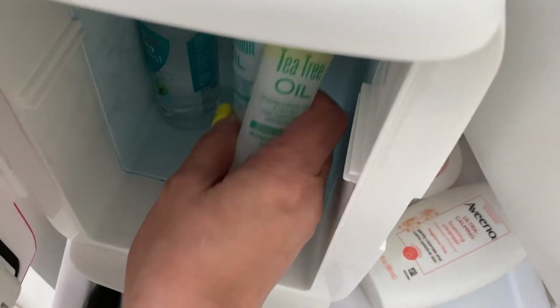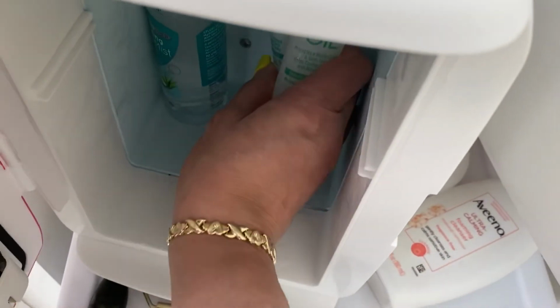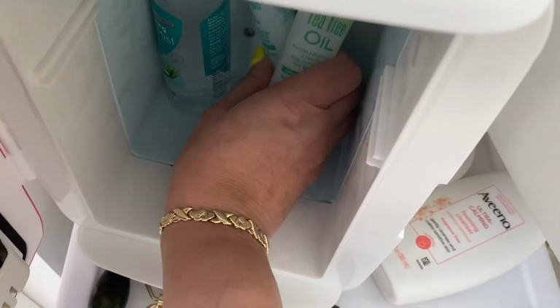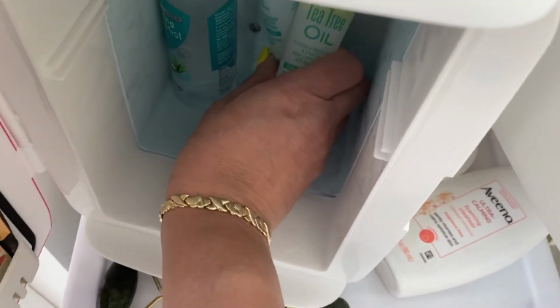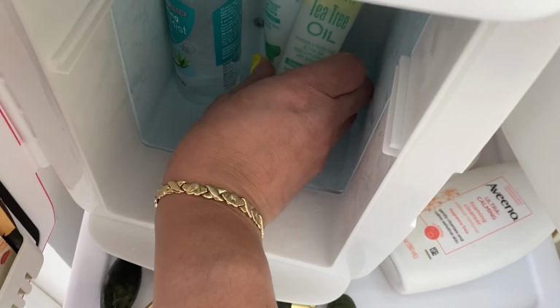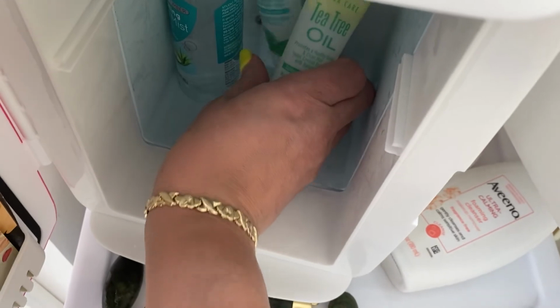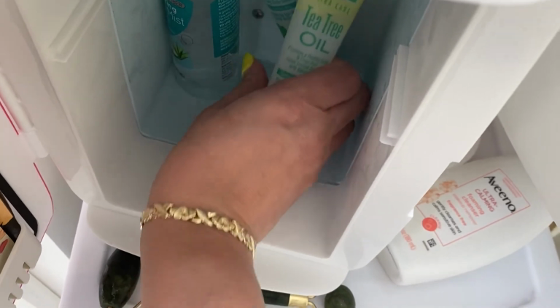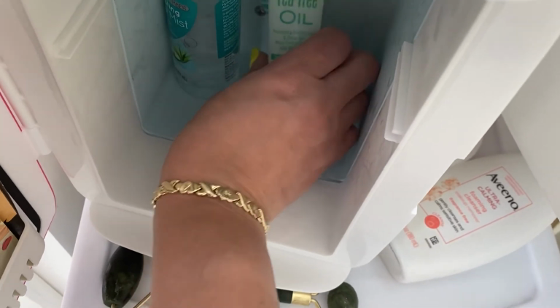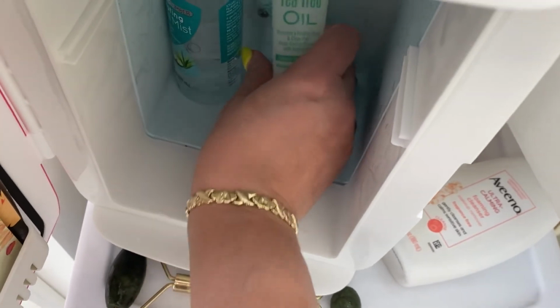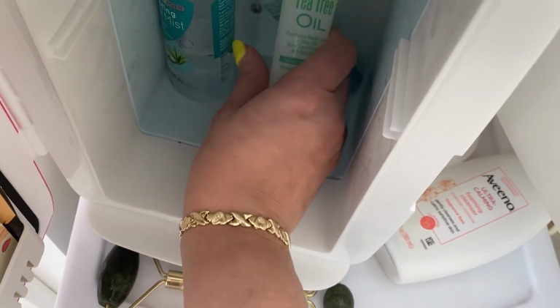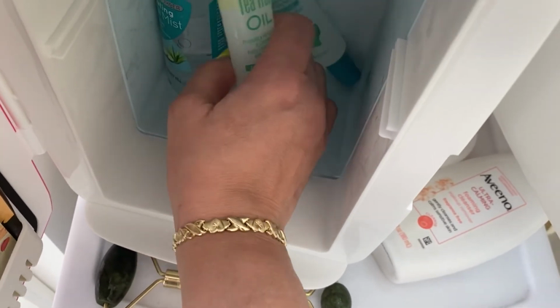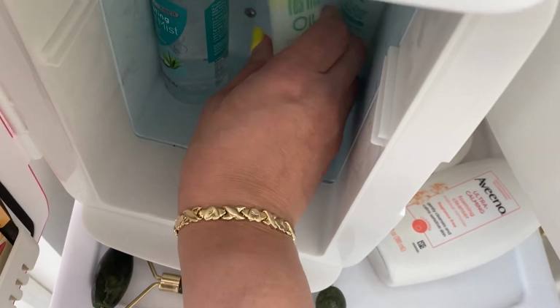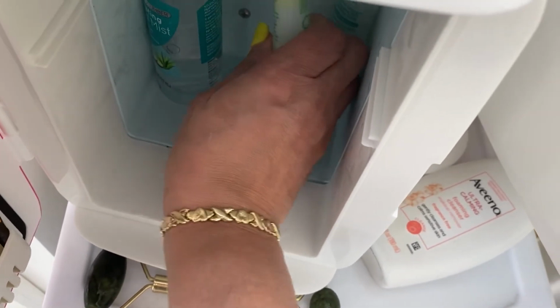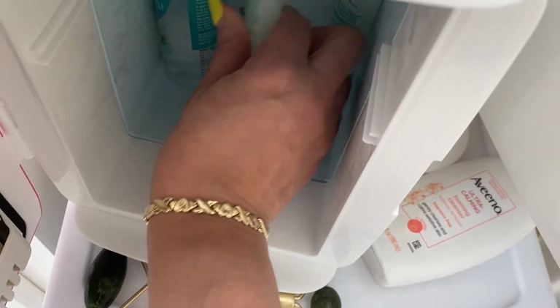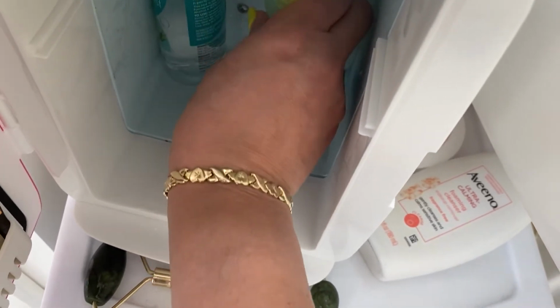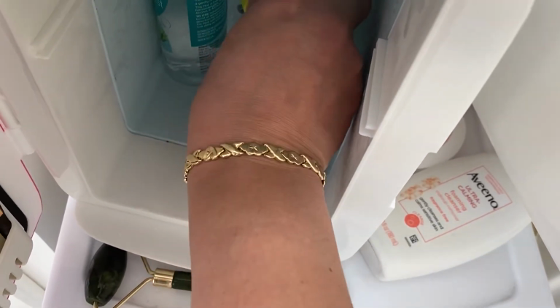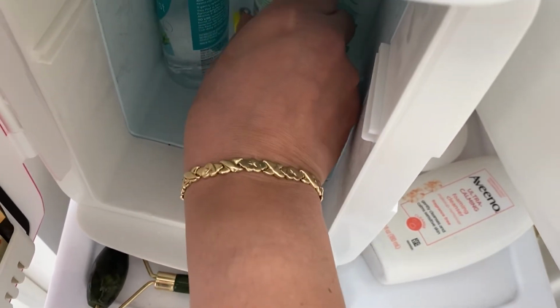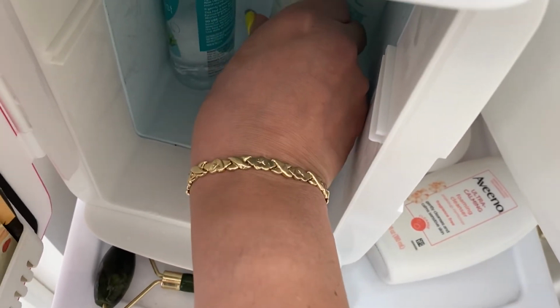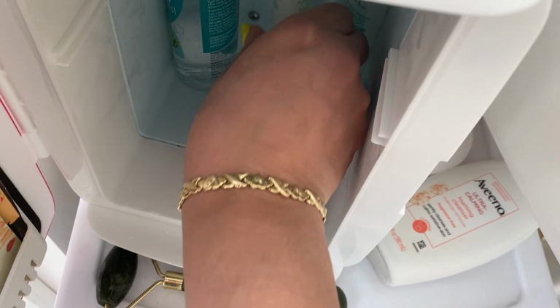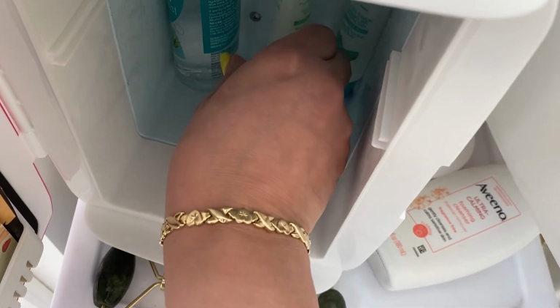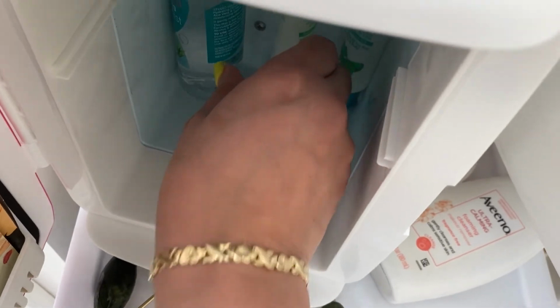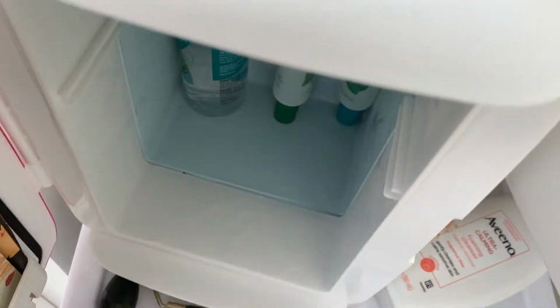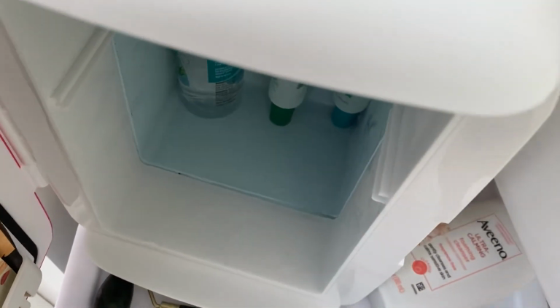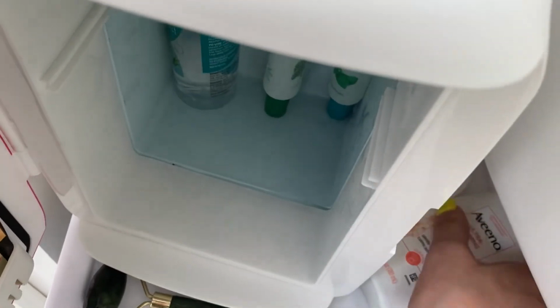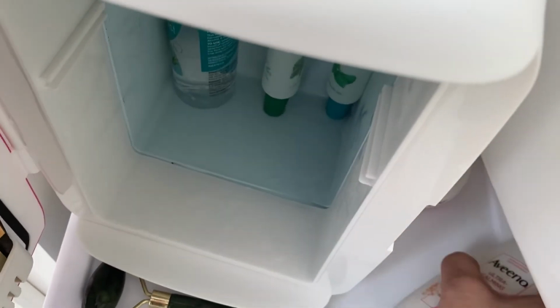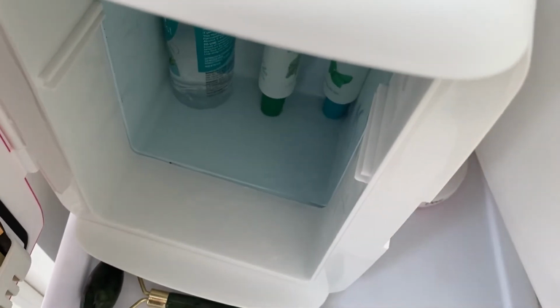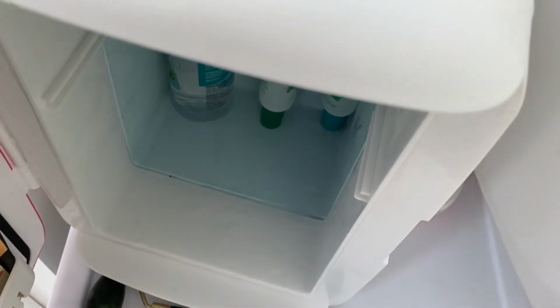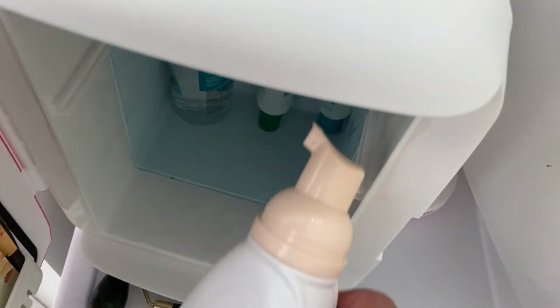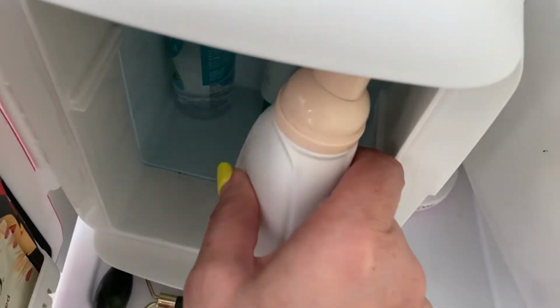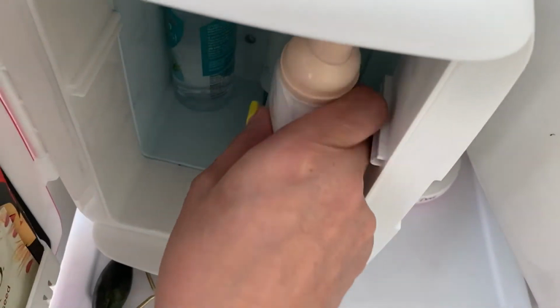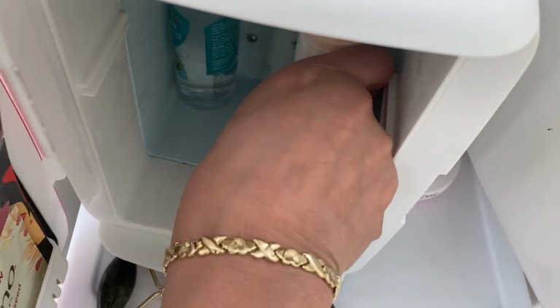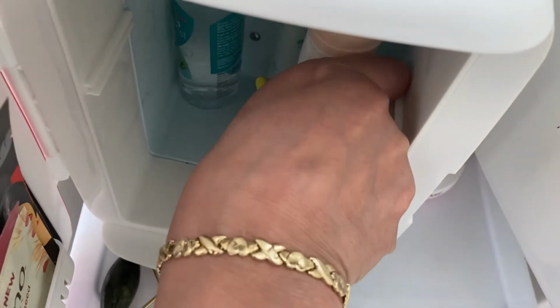So that's everything I have in my fridge. It's a lot smaller than what I thought it was gonna be, but I still like it anyway. I think later on I'm probably gonna invest and get me a bigger one.